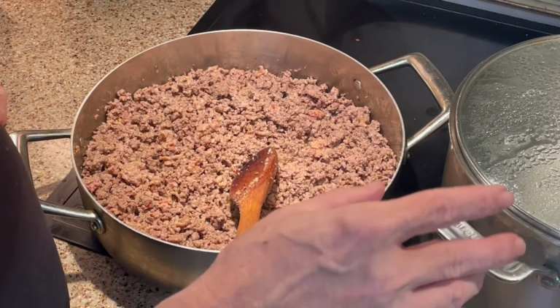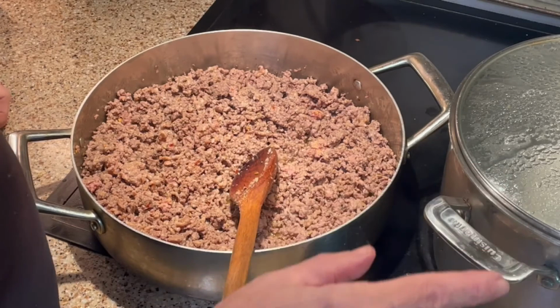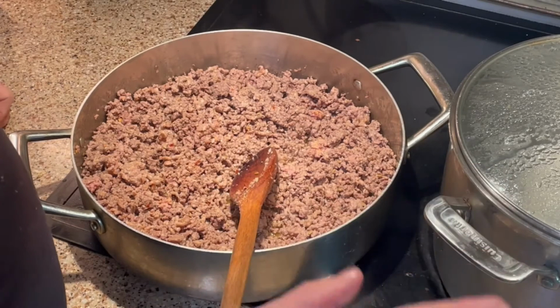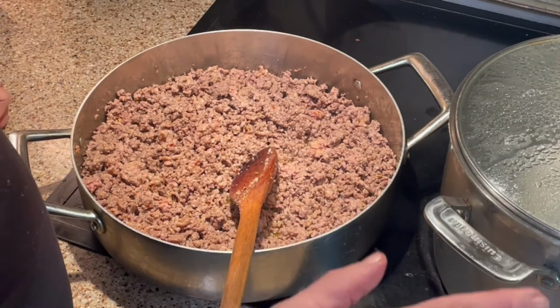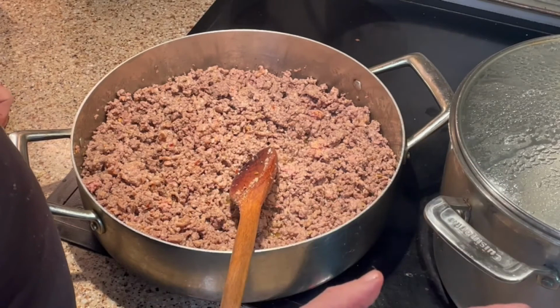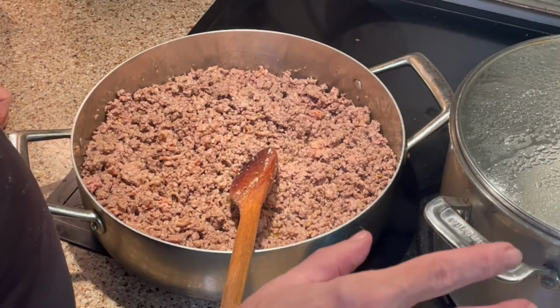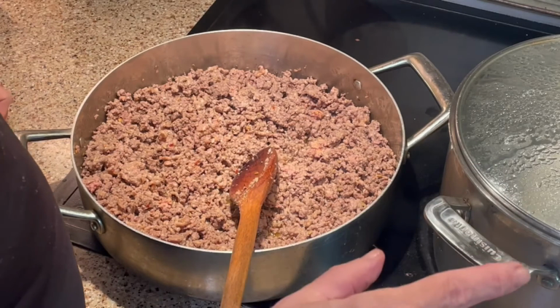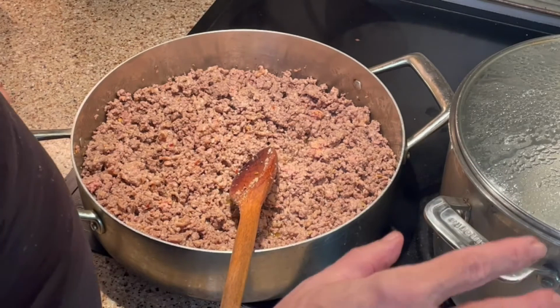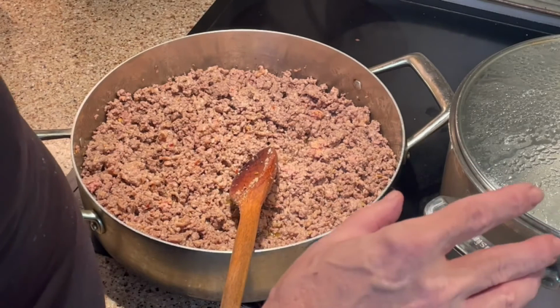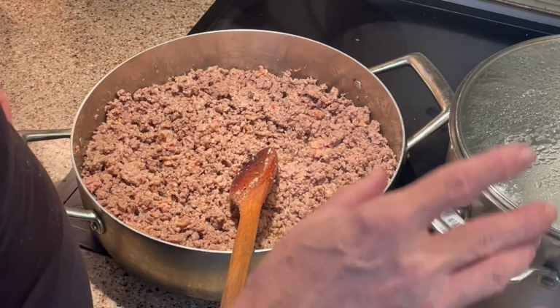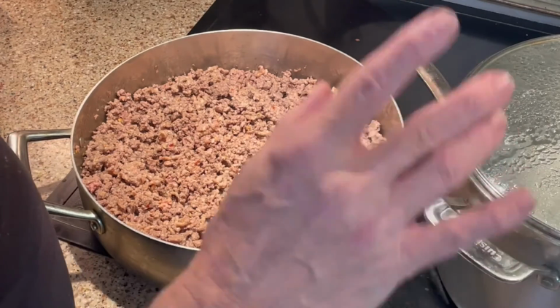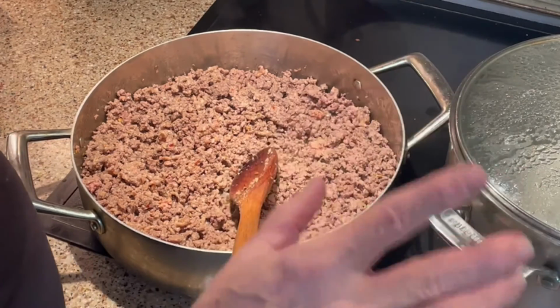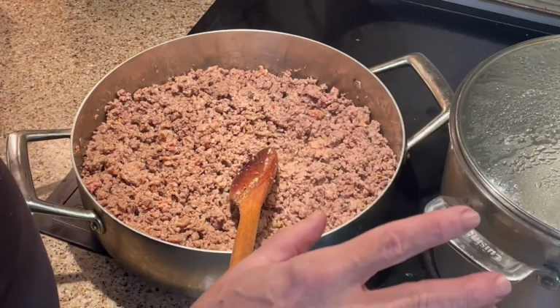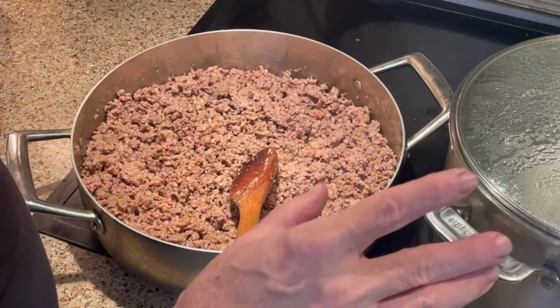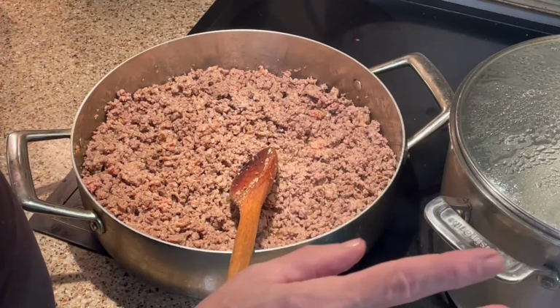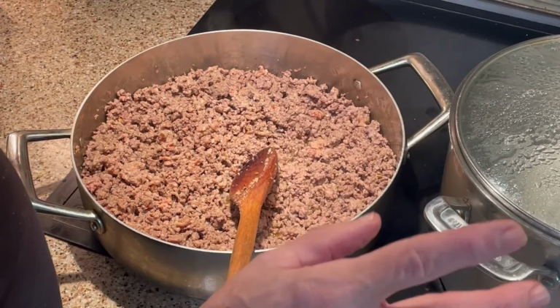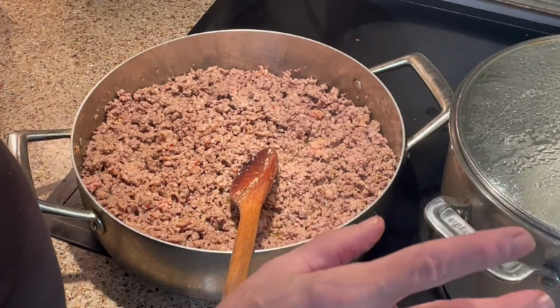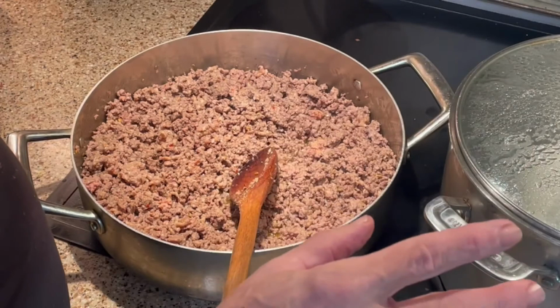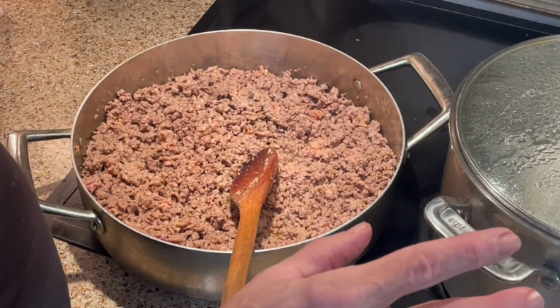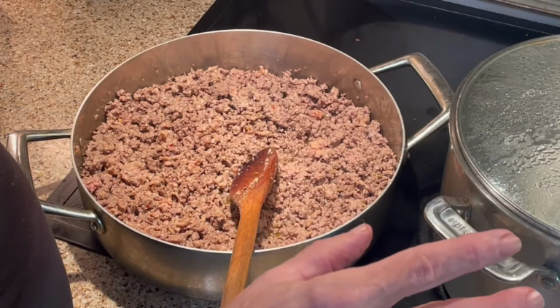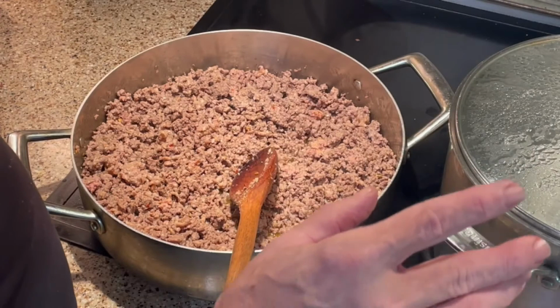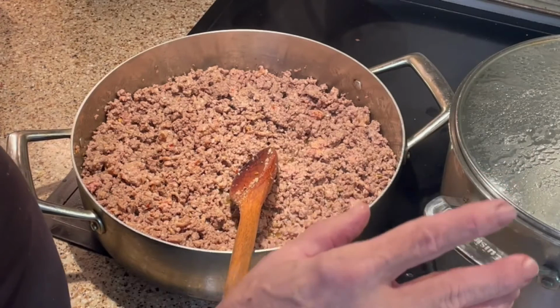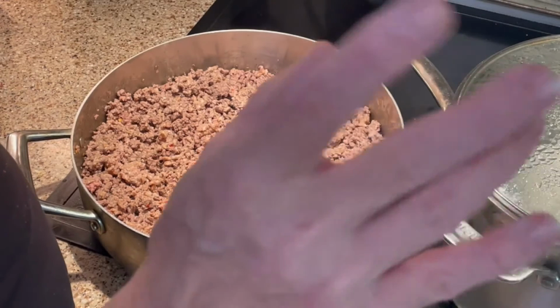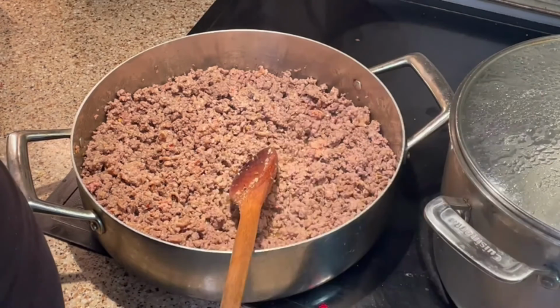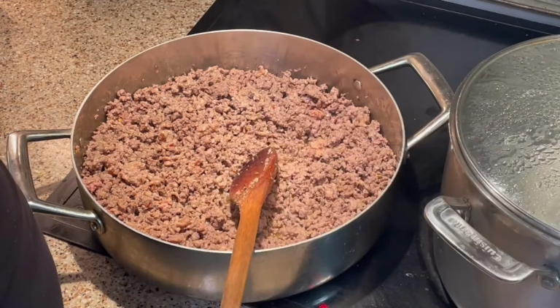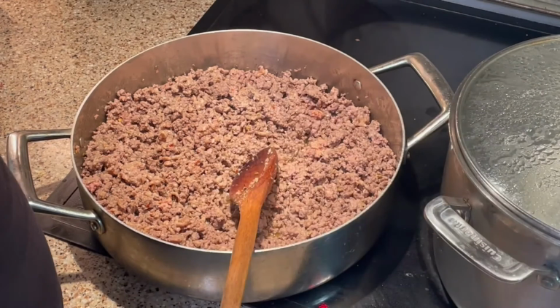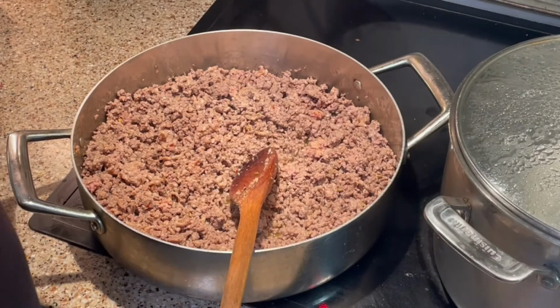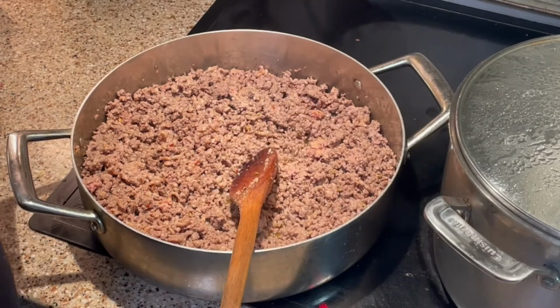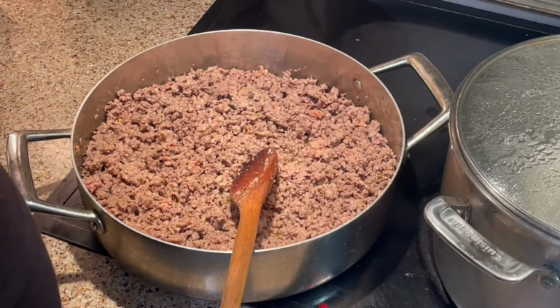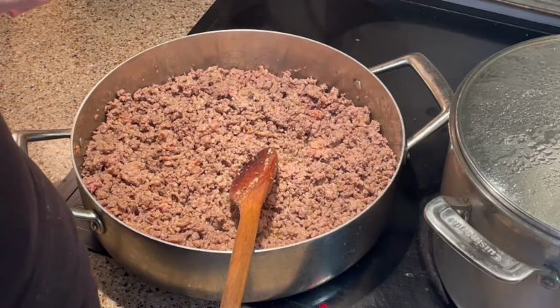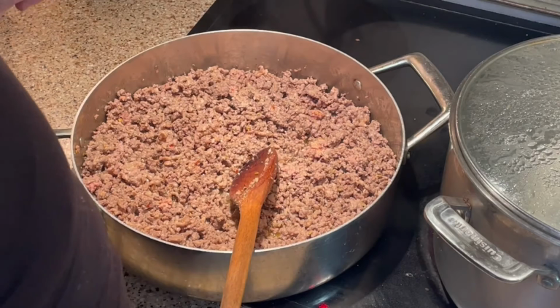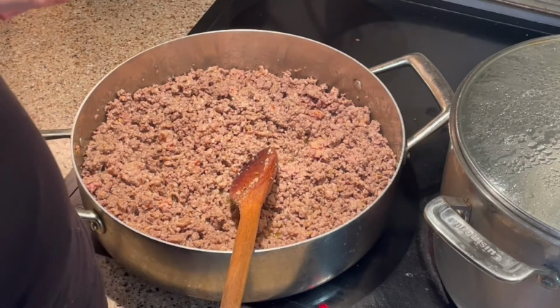Today I'm not even making a homemade sauce — I'm just using a store-bought one. Cook it in the oven for a while, get it good and bubbly, and then serve it with whatever you like: garlic bread and a side salad.